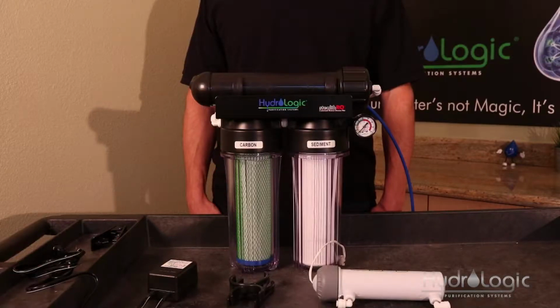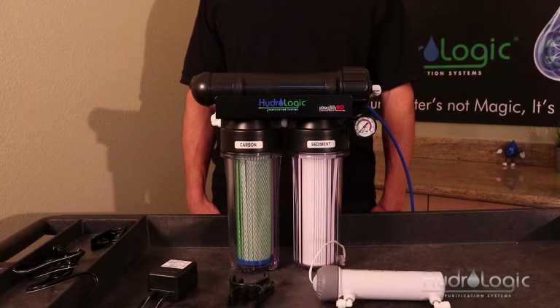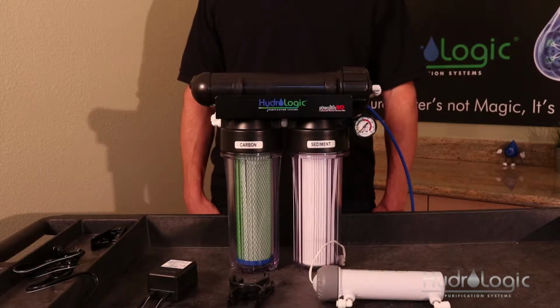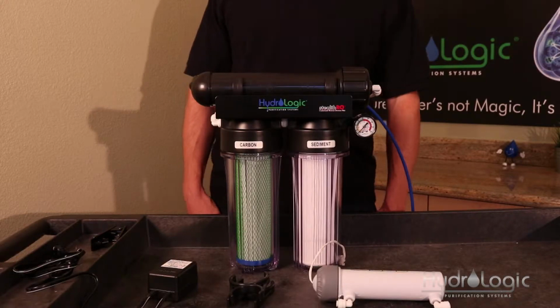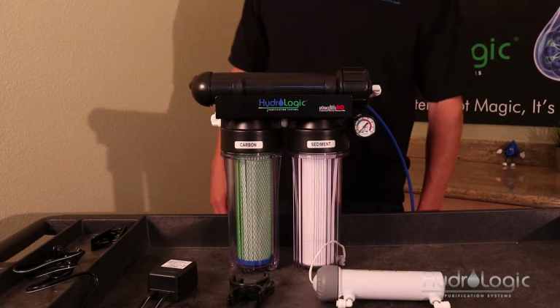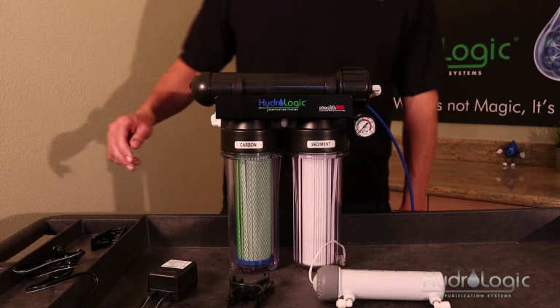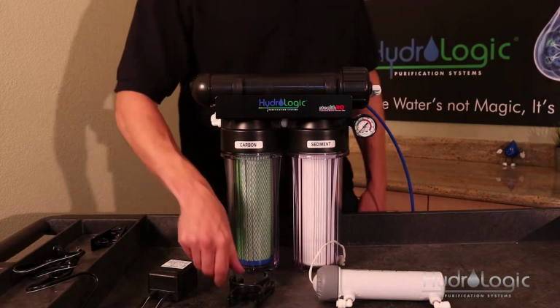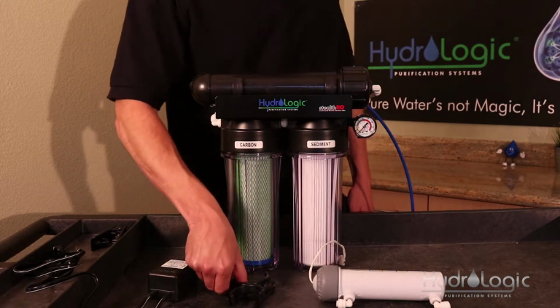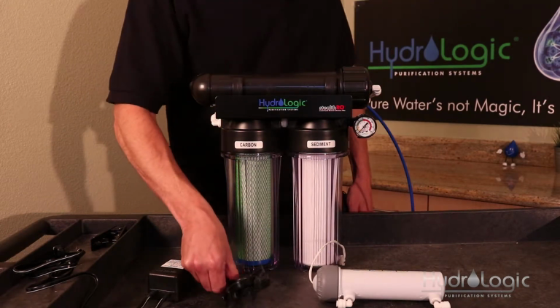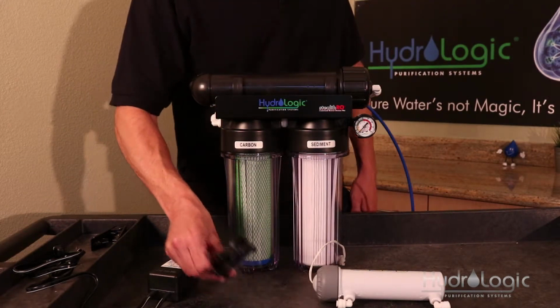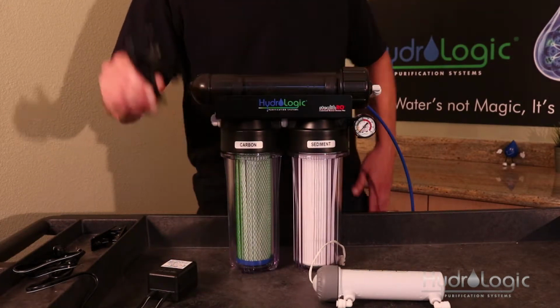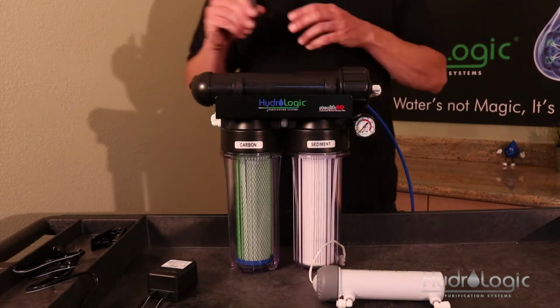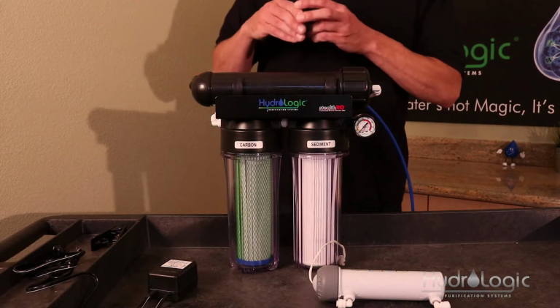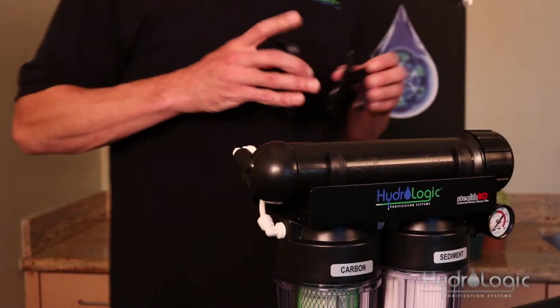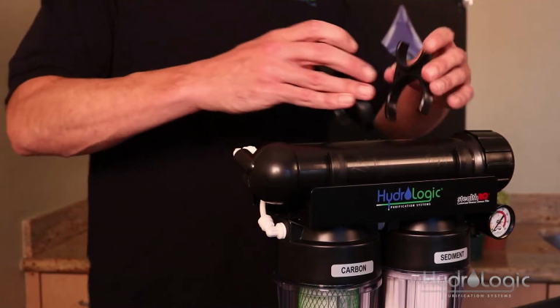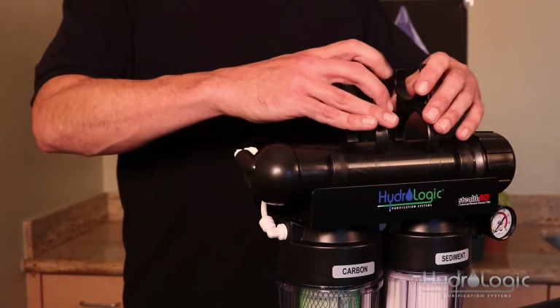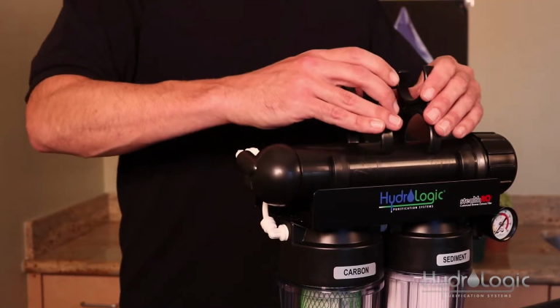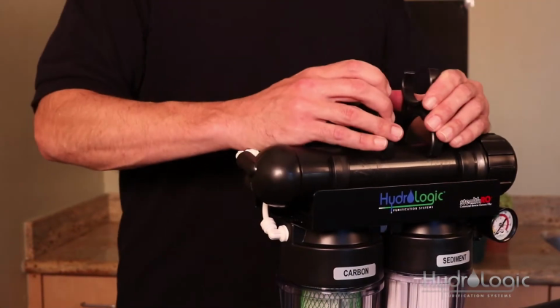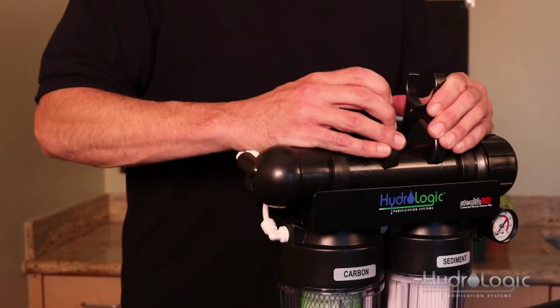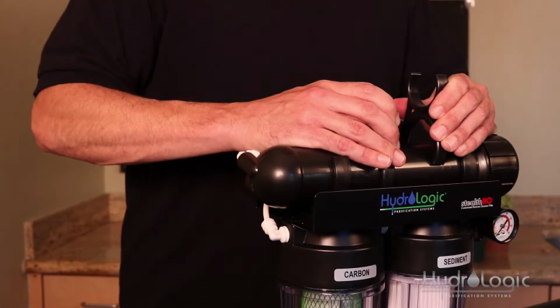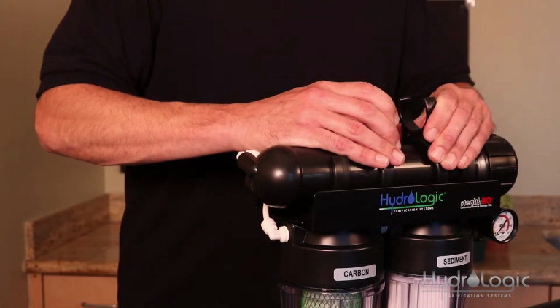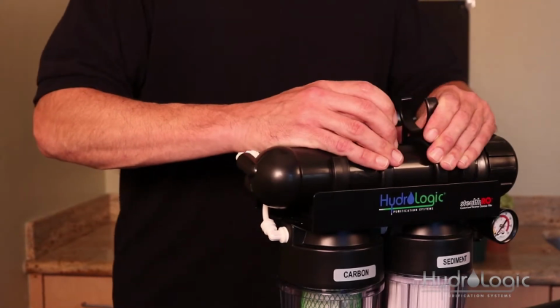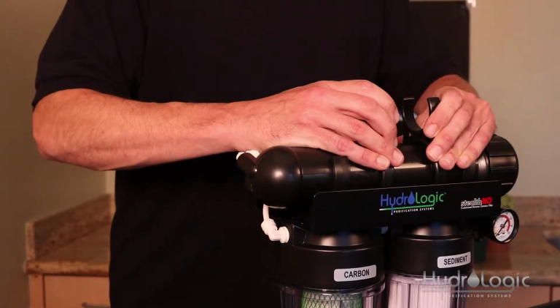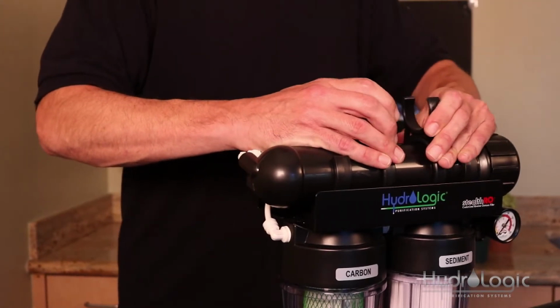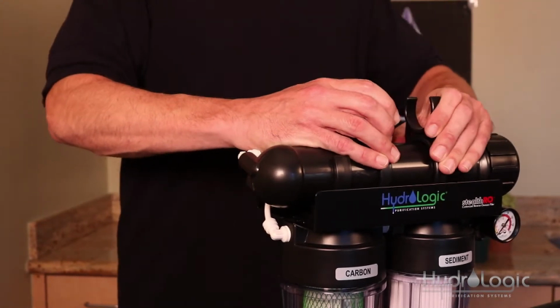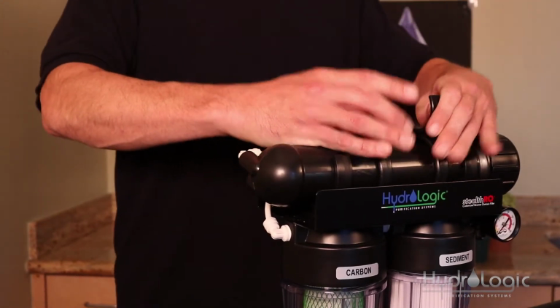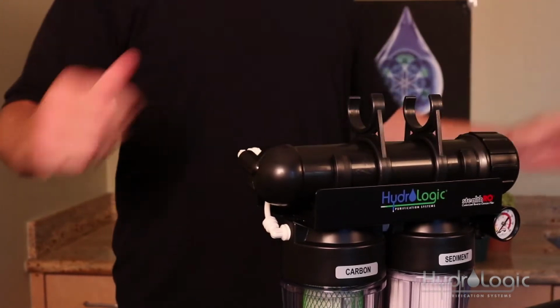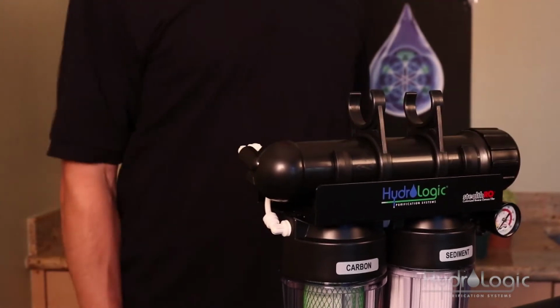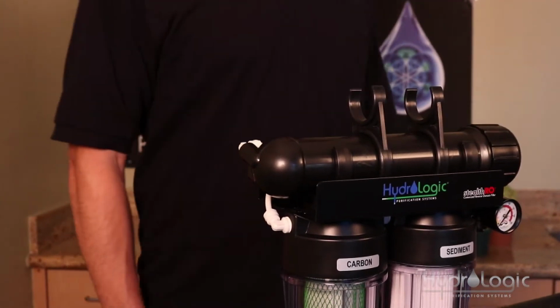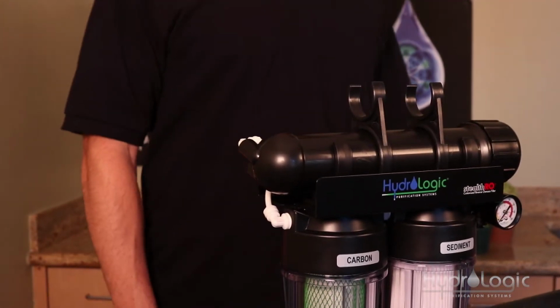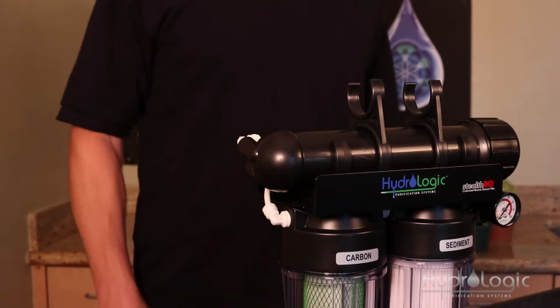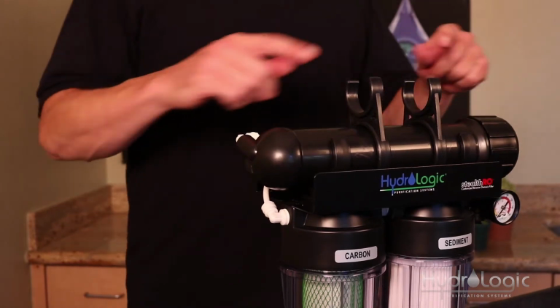The first thing you're going to want to do is take your clips and clip them onto your membrane vessel of your Stealth. Then take your UV sterilizer kit and clip it into these top clips right here.